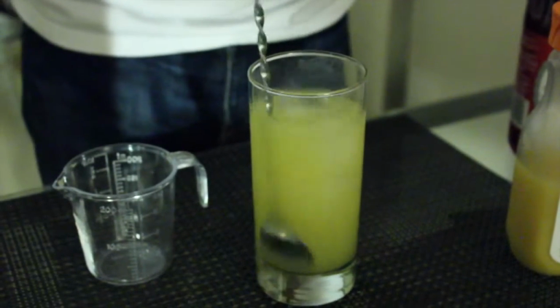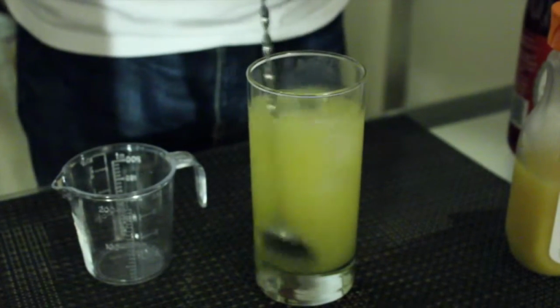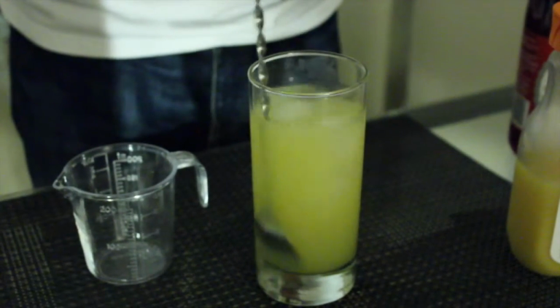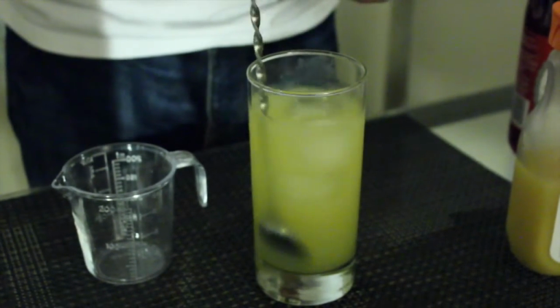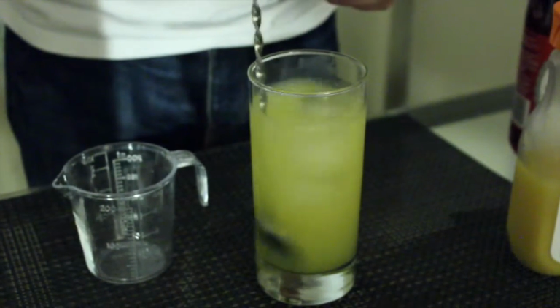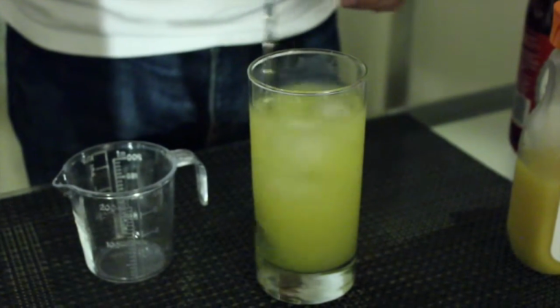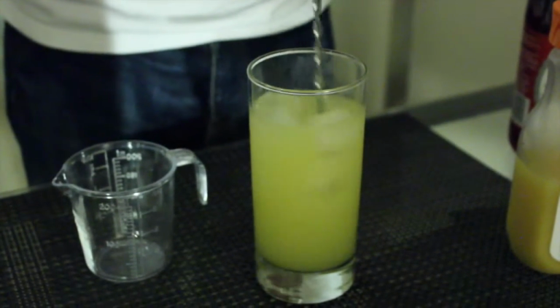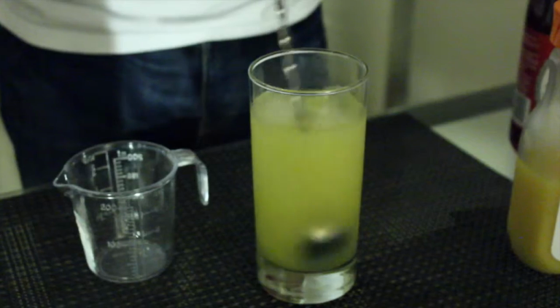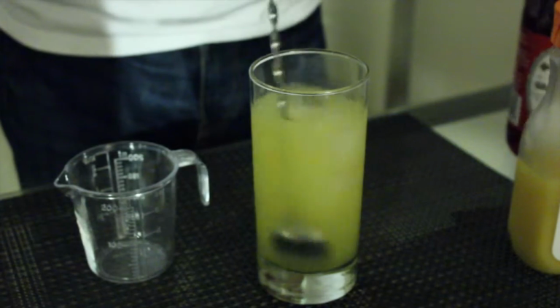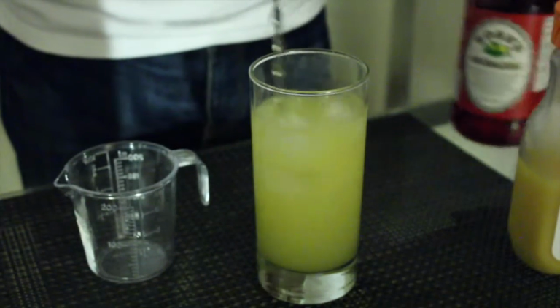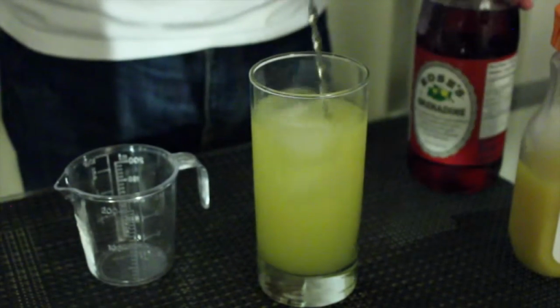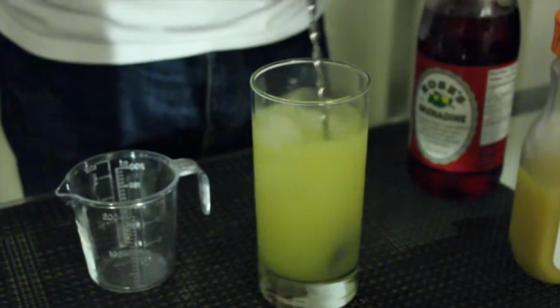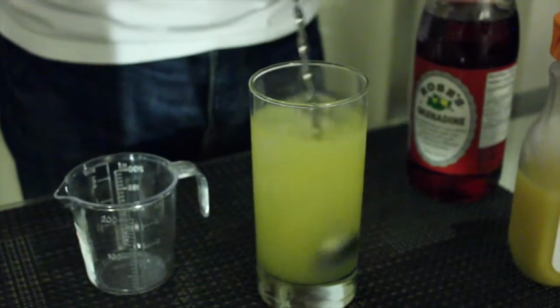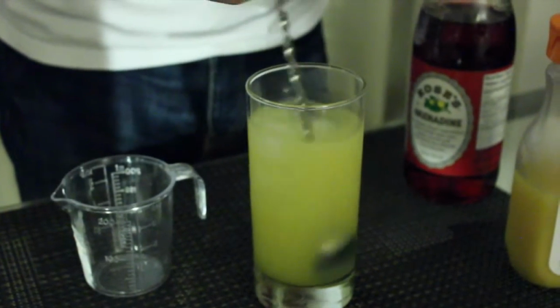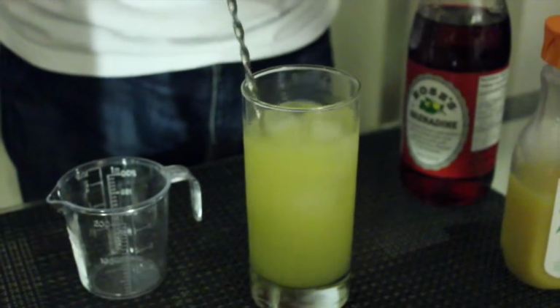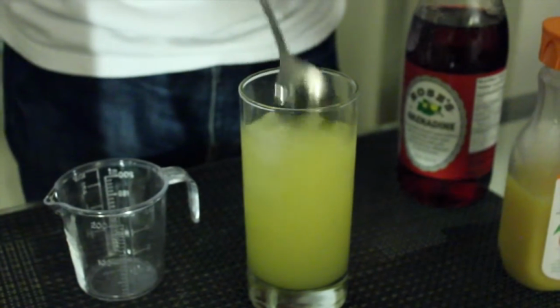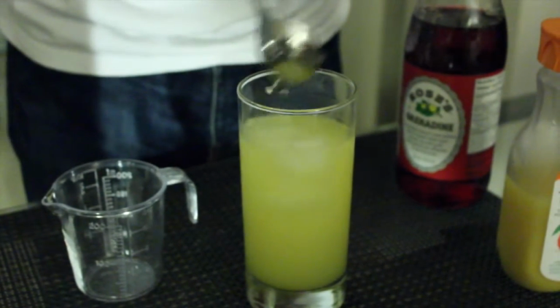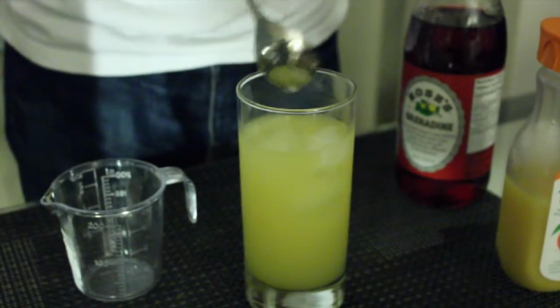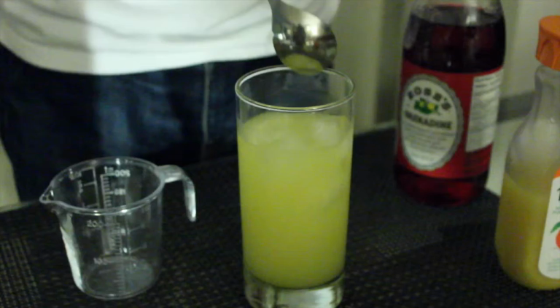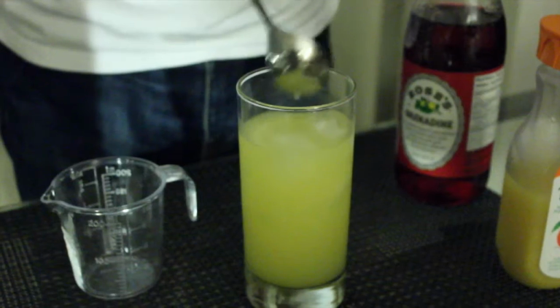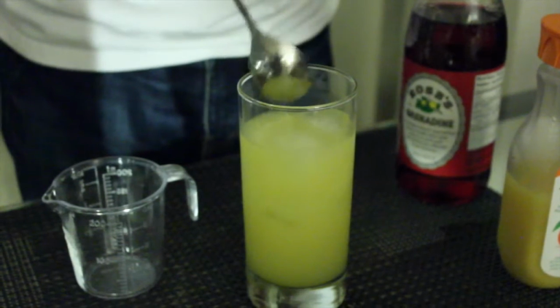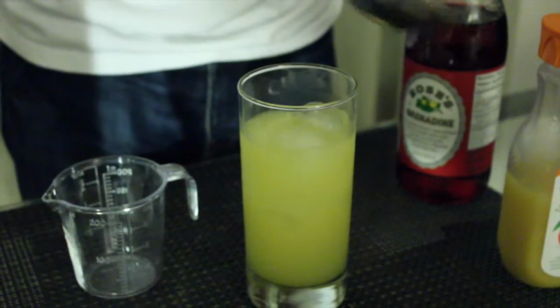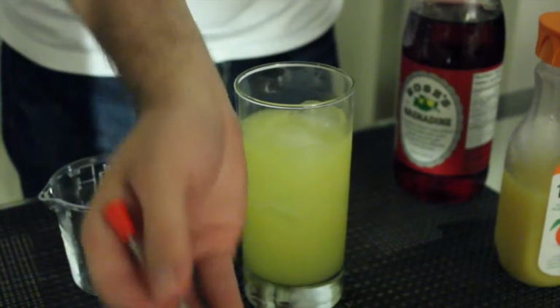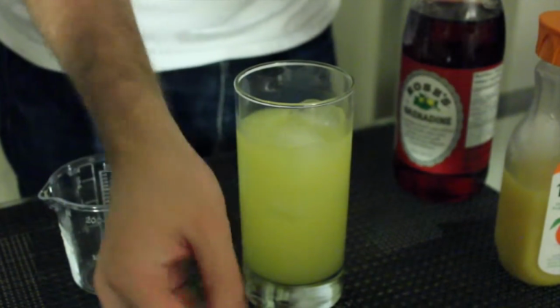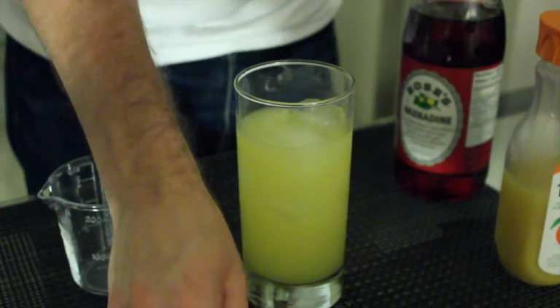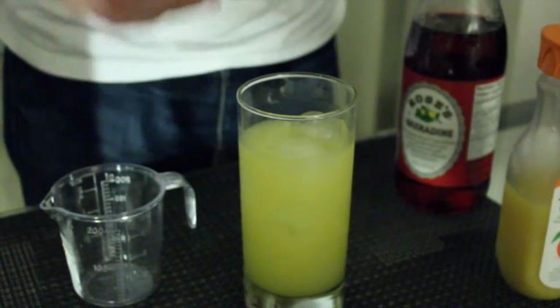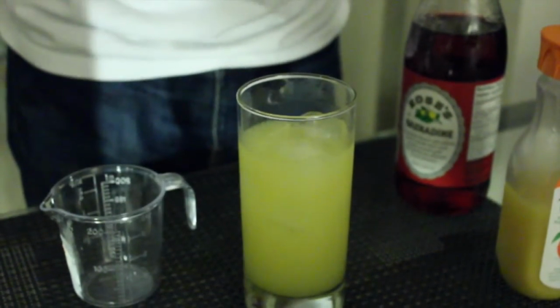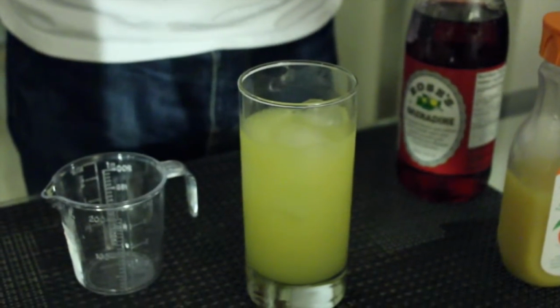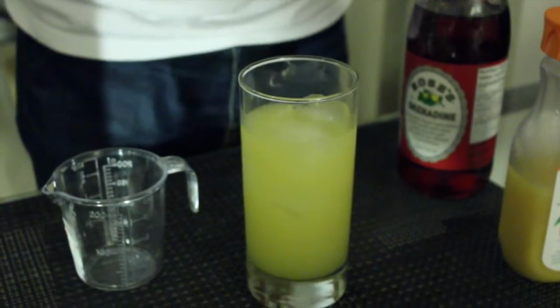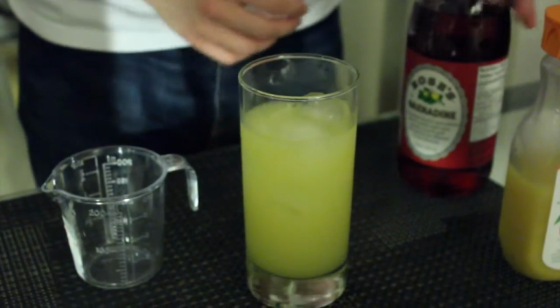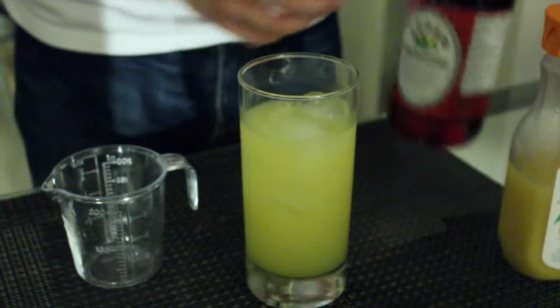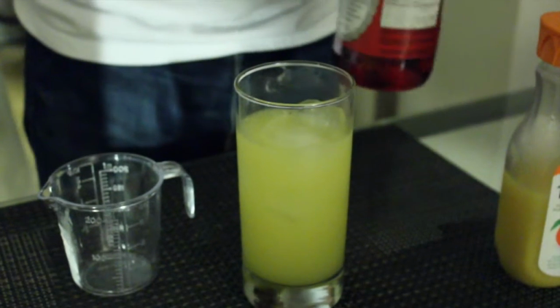The last ingredient that we're going to add into the drink is grenadine. Grenadine is what adds the sunrise effect to the drink. So we're just going to add a few dashes of grenadine.